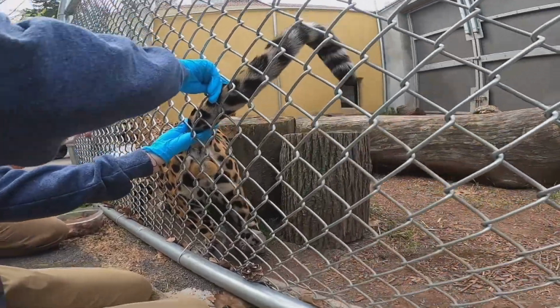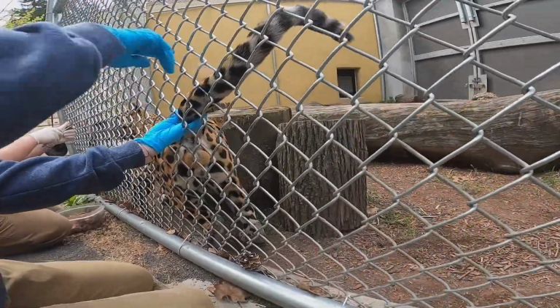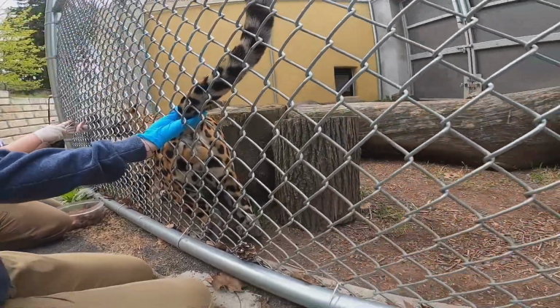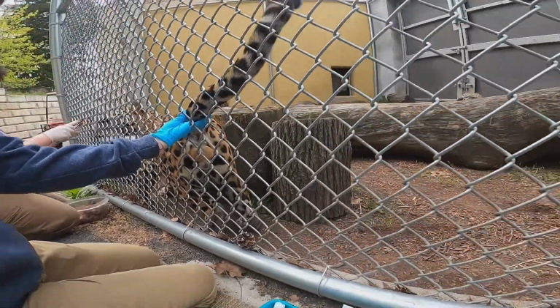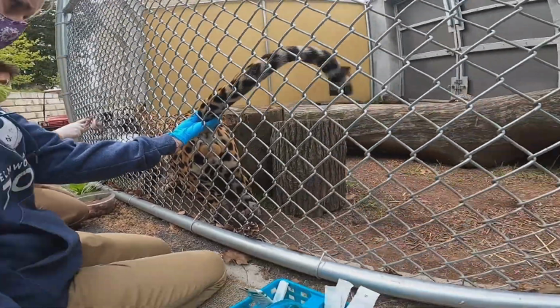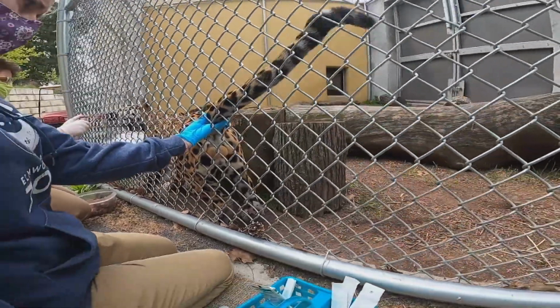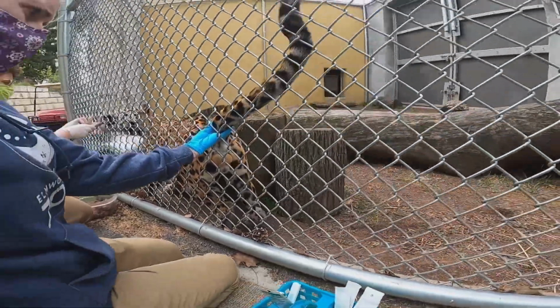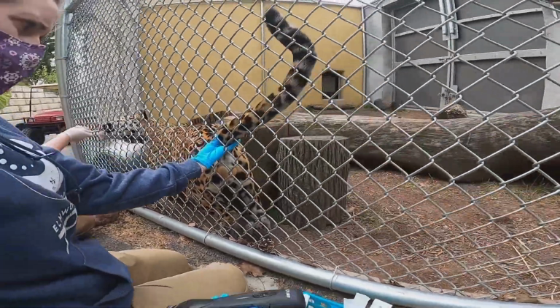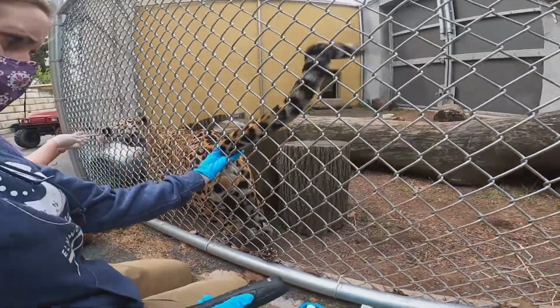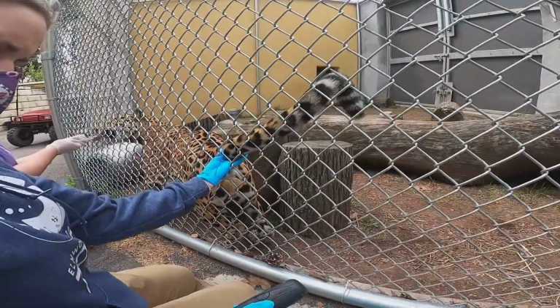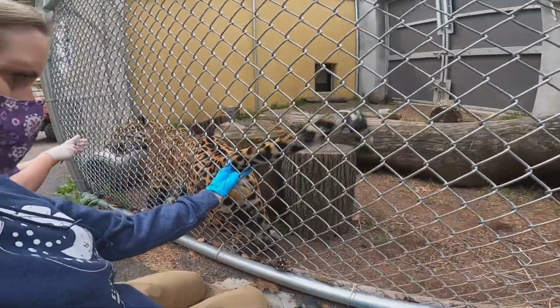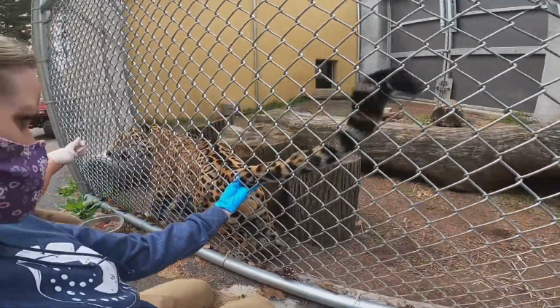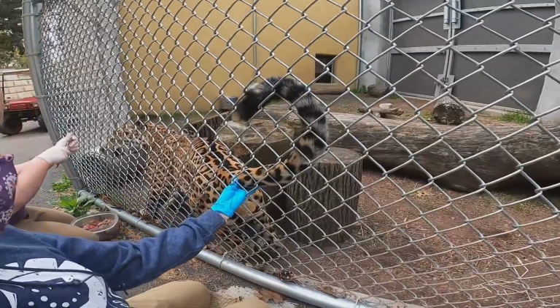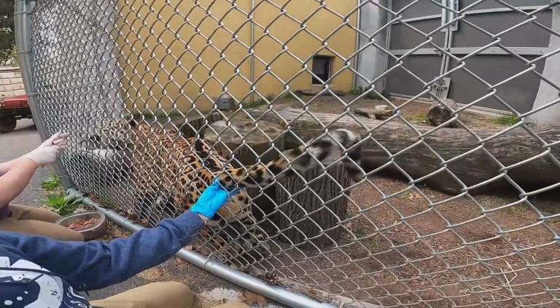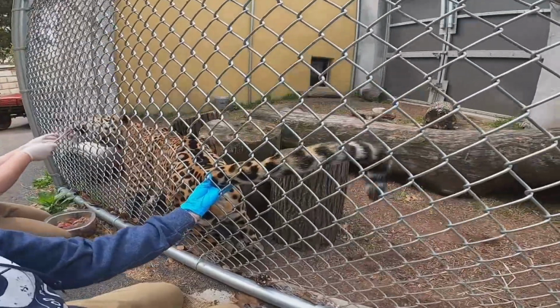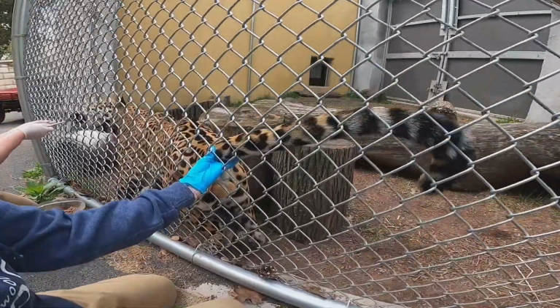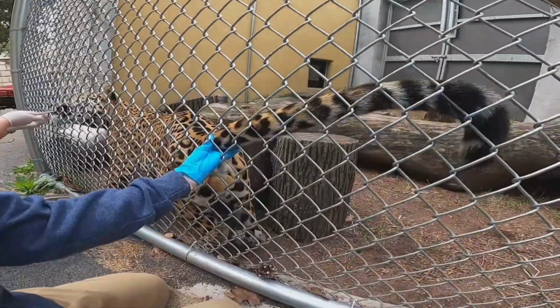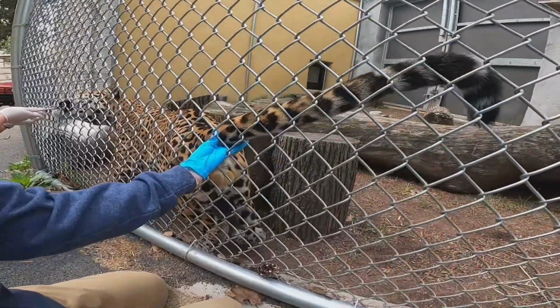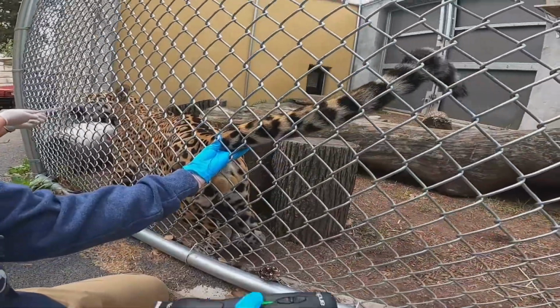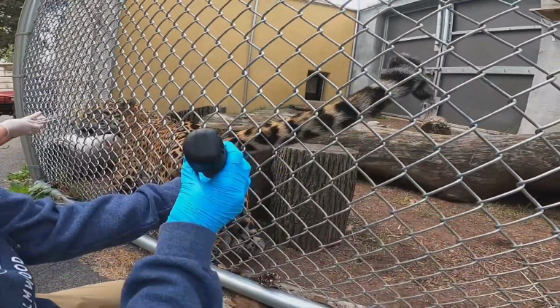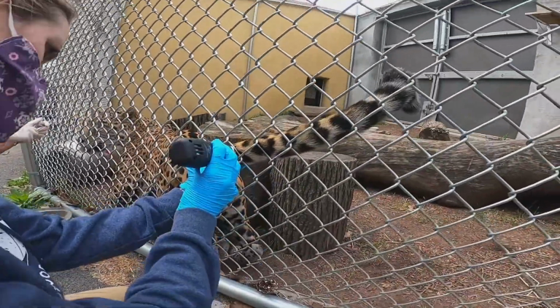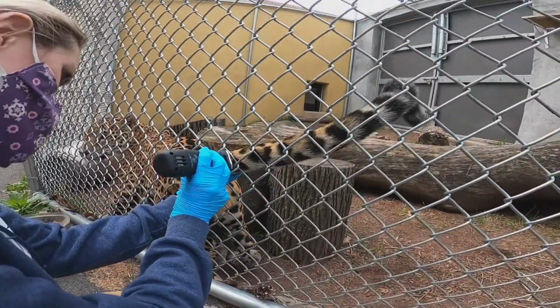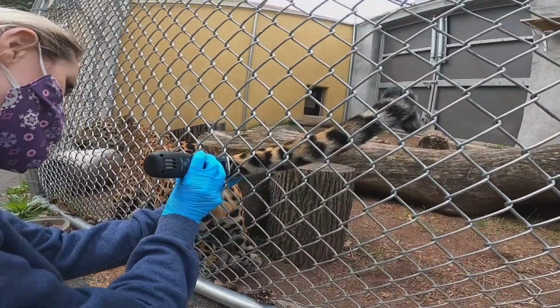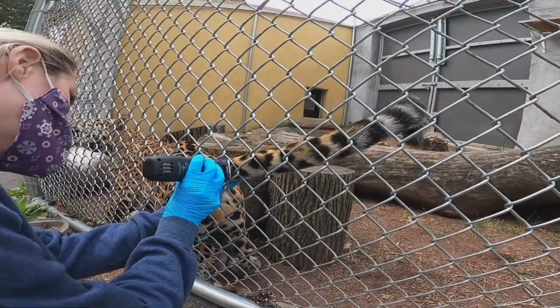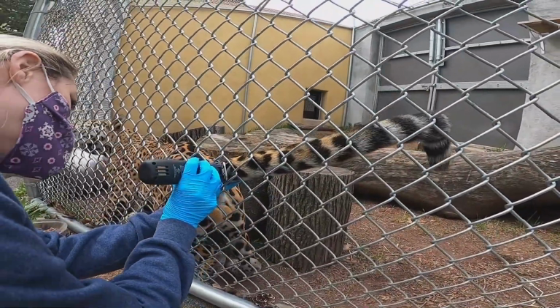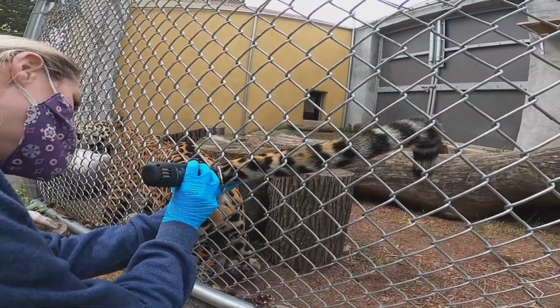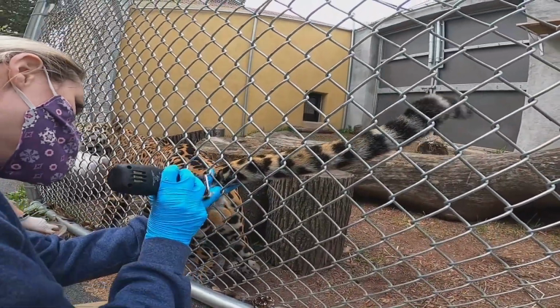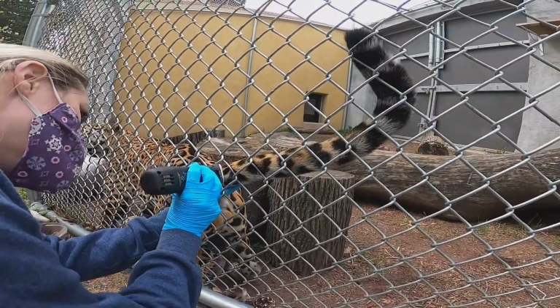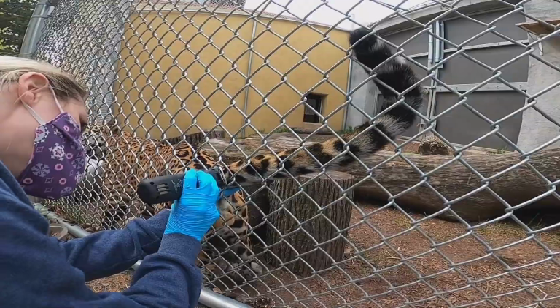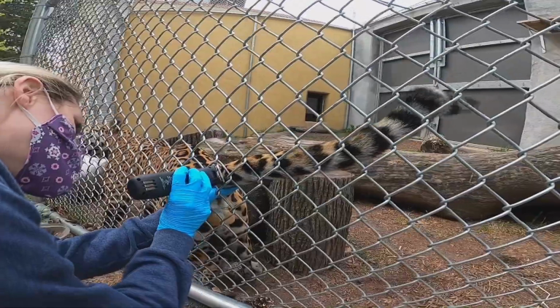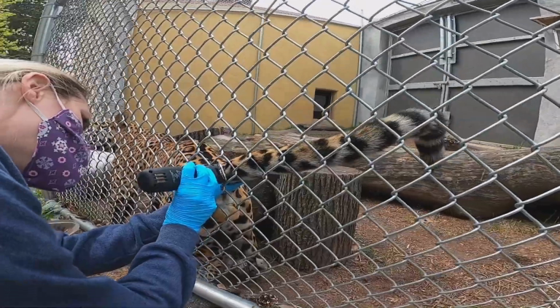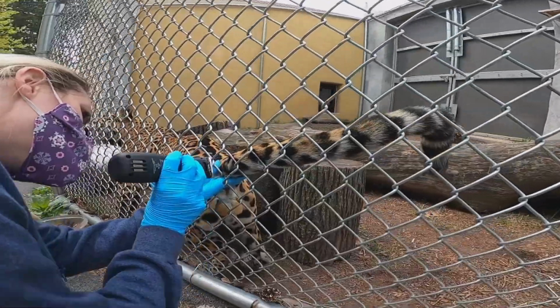You will now see Courtney use a pair of electronic clippers in order to shave a small area of fur from the side of Zian's tail.